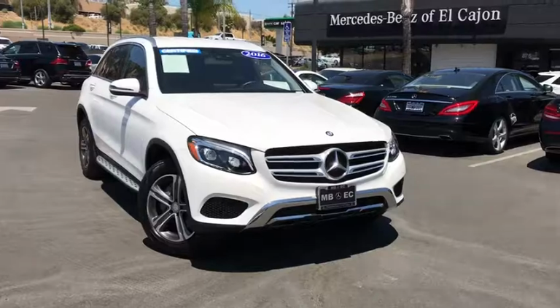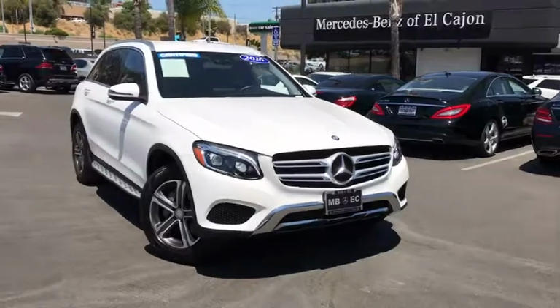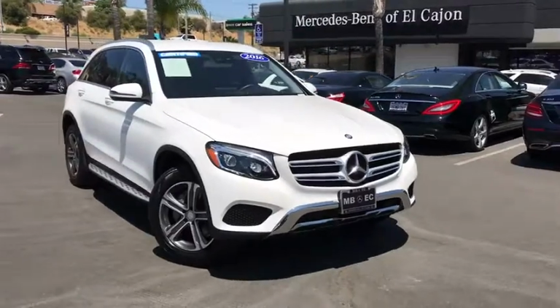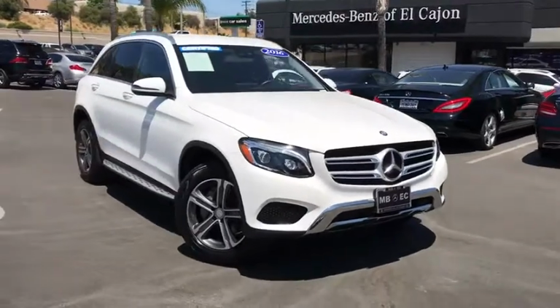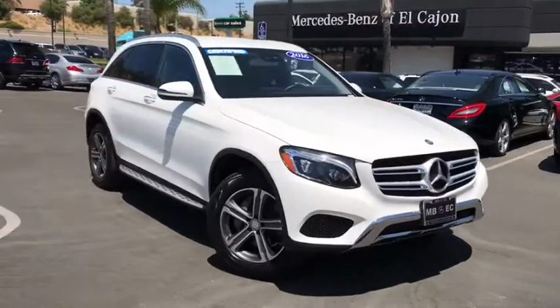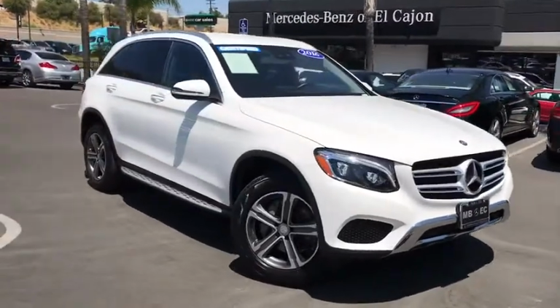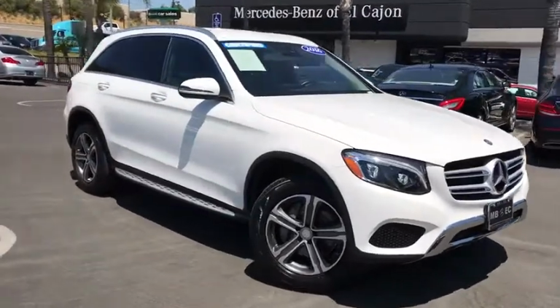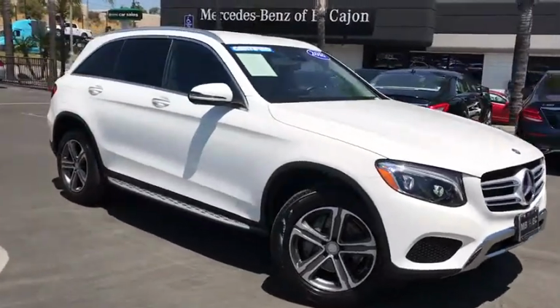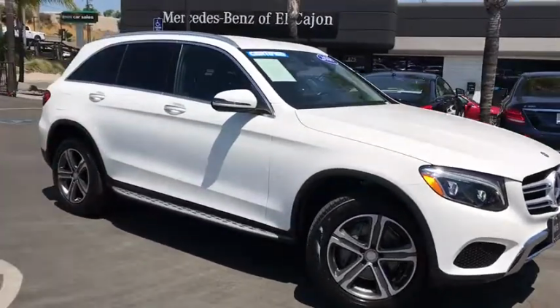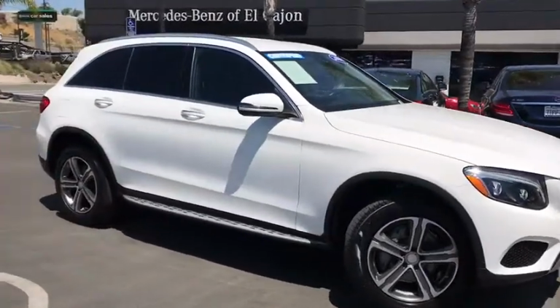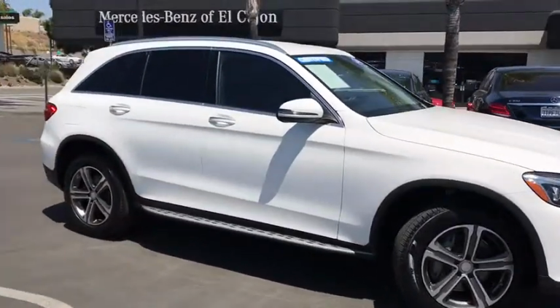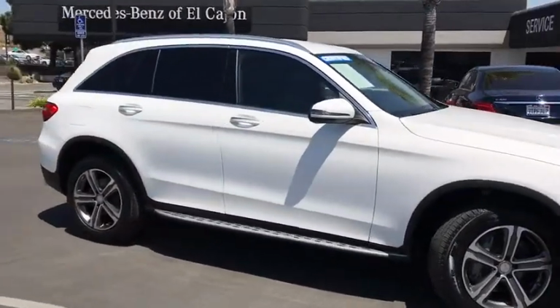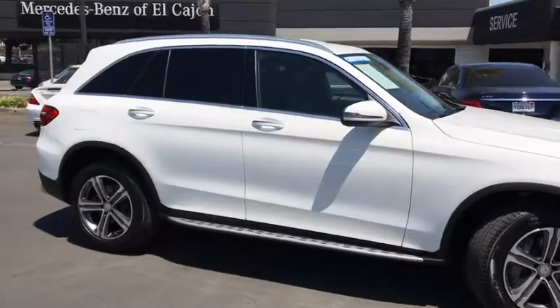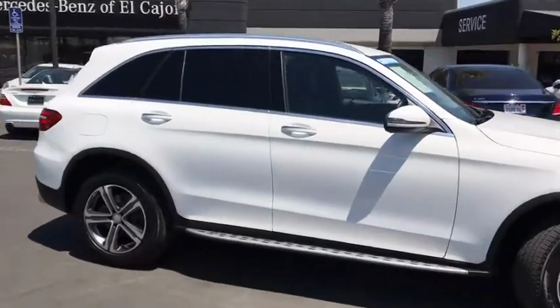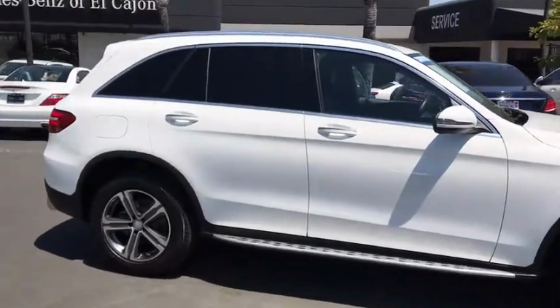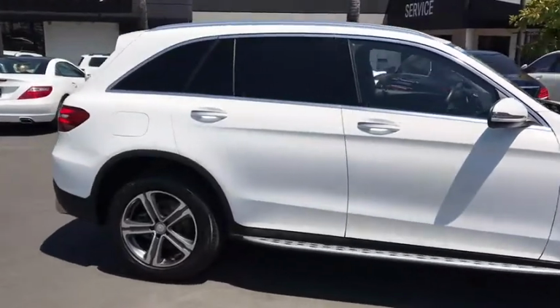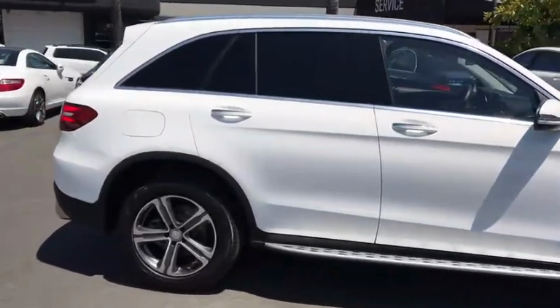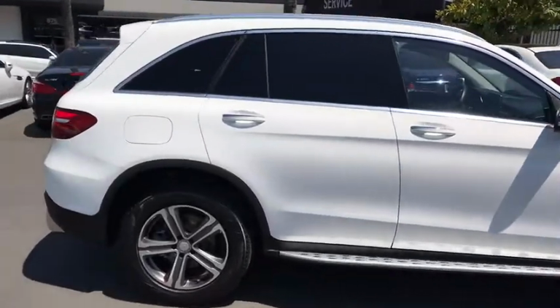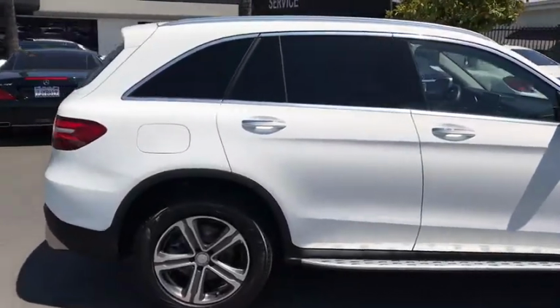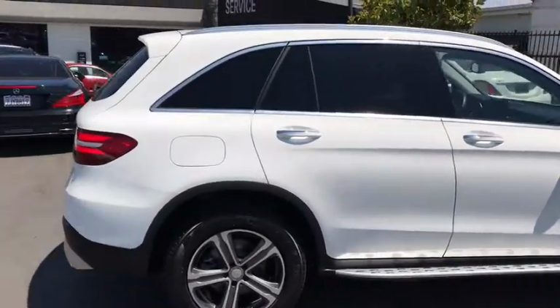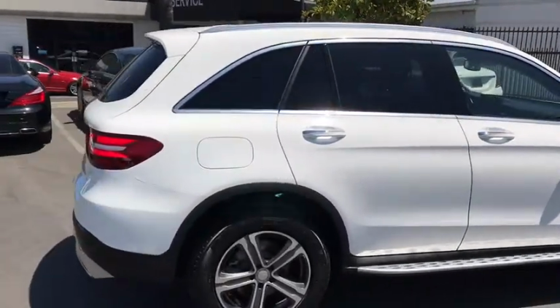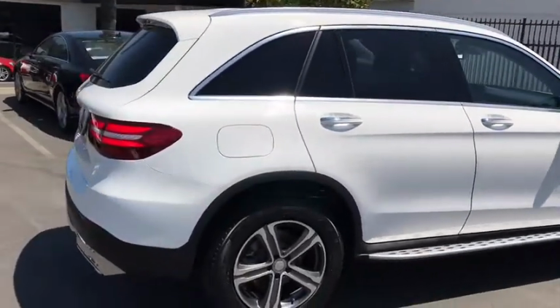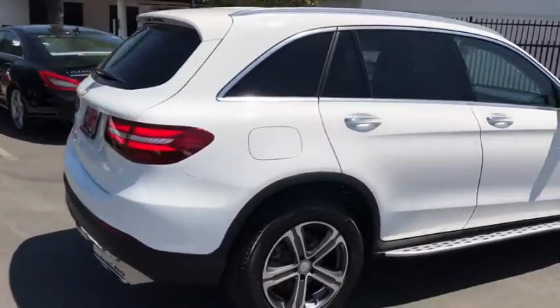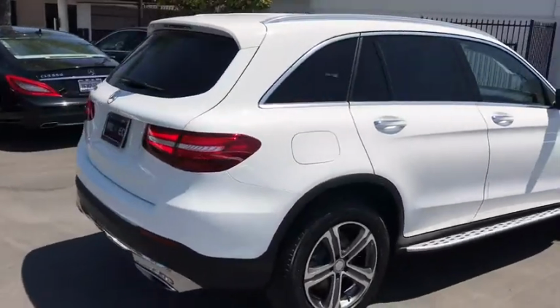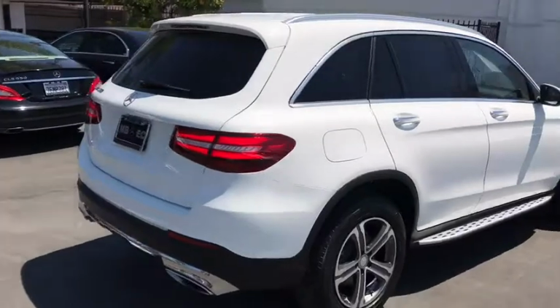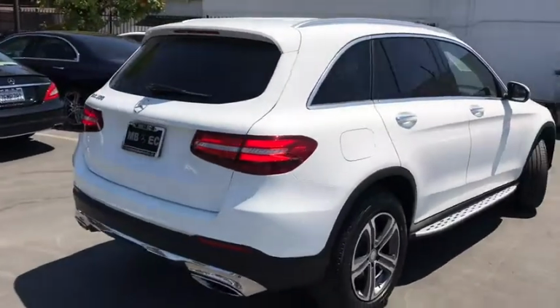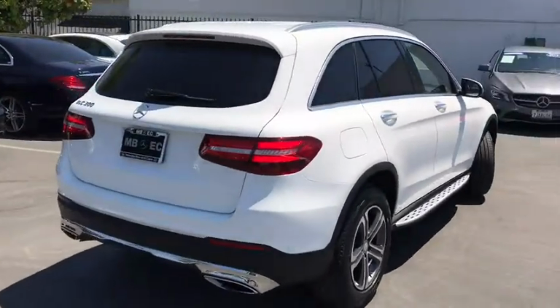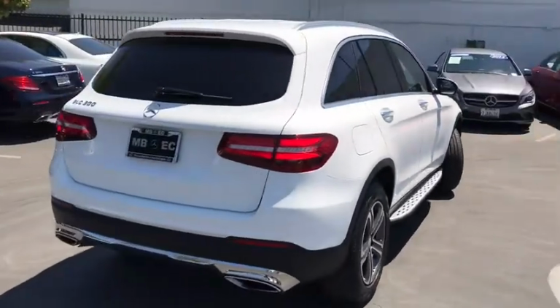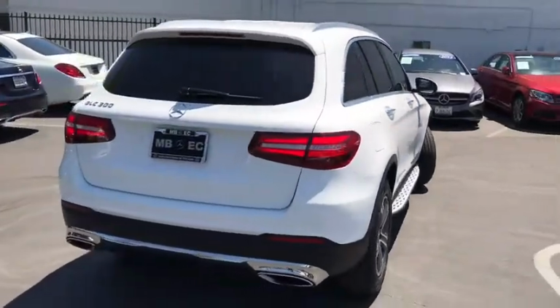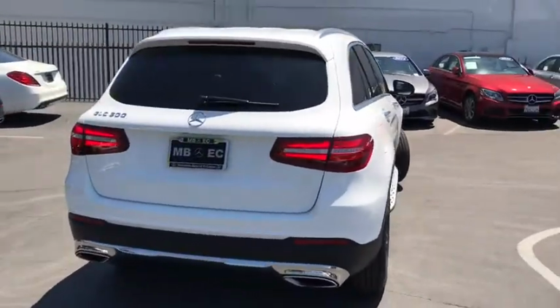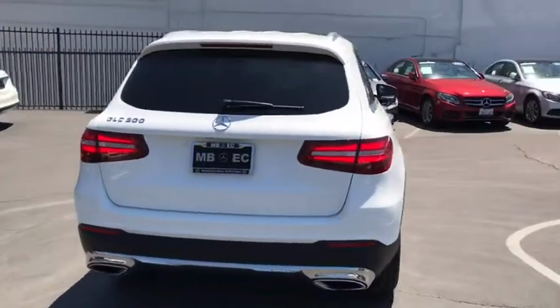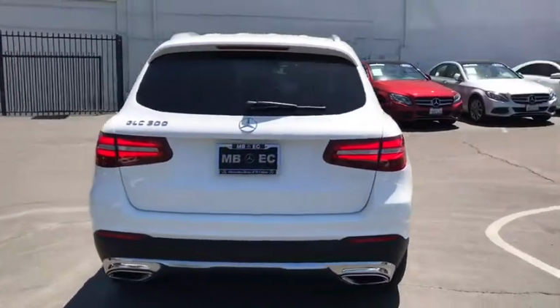2016 Mercedes-Benz GLC. The Mercedes-Benz GLC sets the bar for the luxury SUV — a midsize SUV that's all lean muscle and has a roomy new cabin full of style and substance.